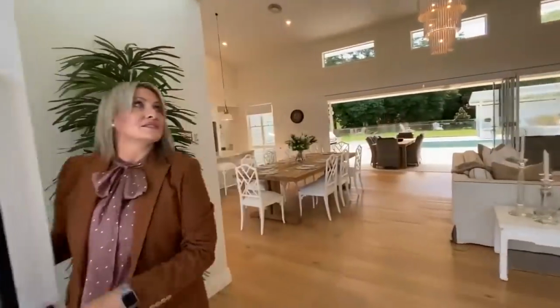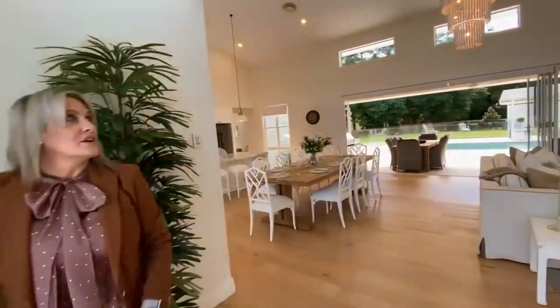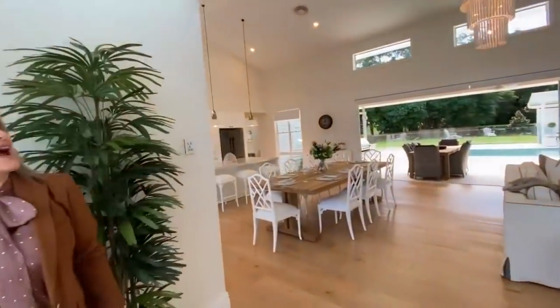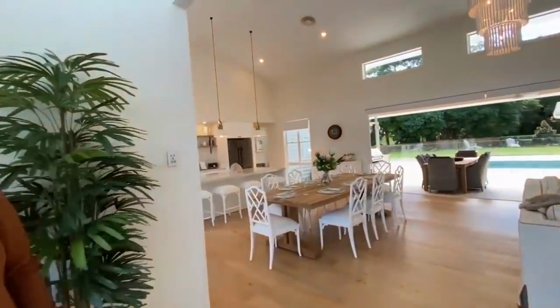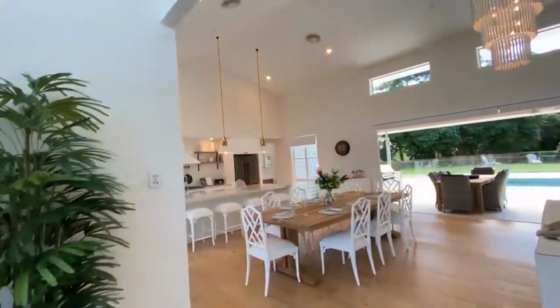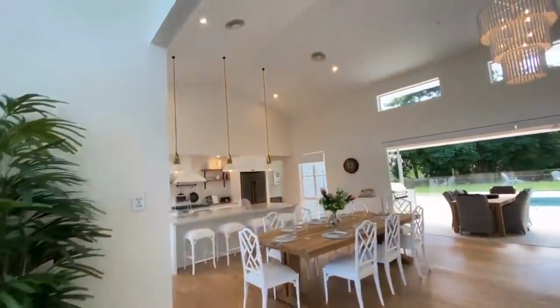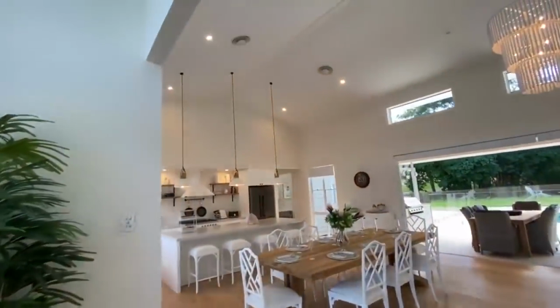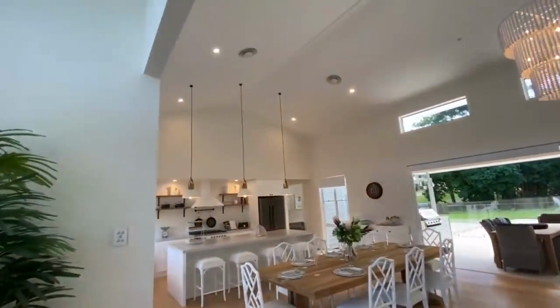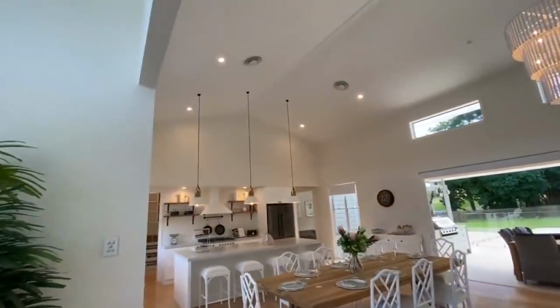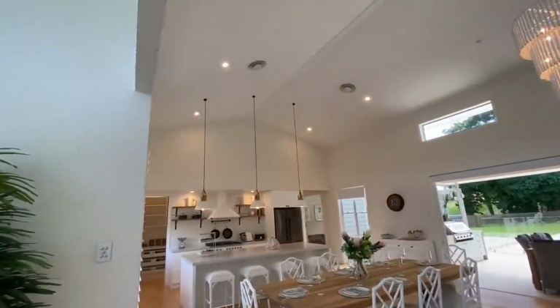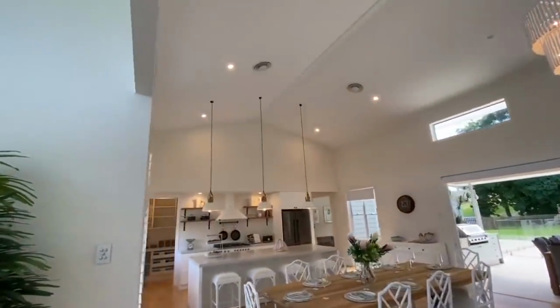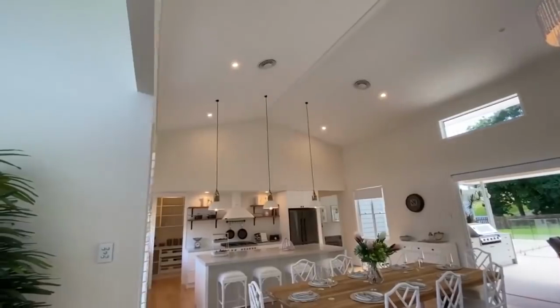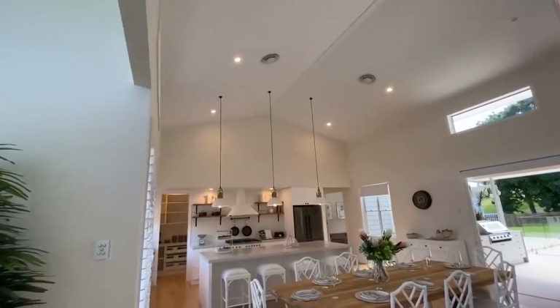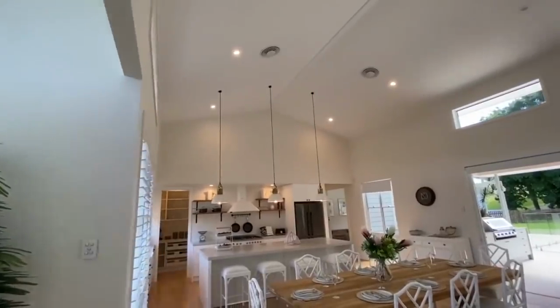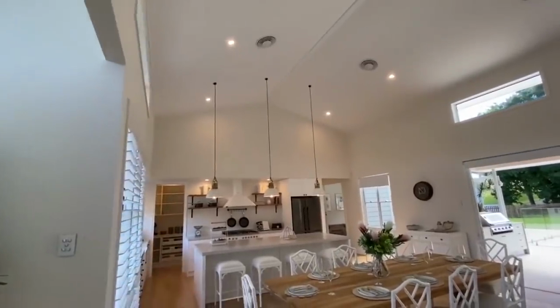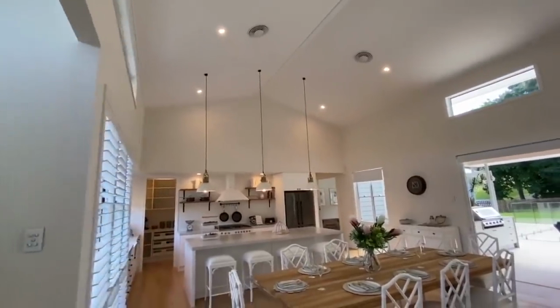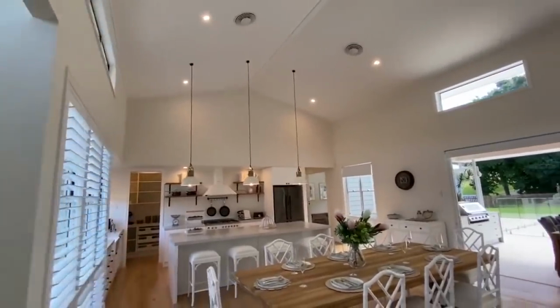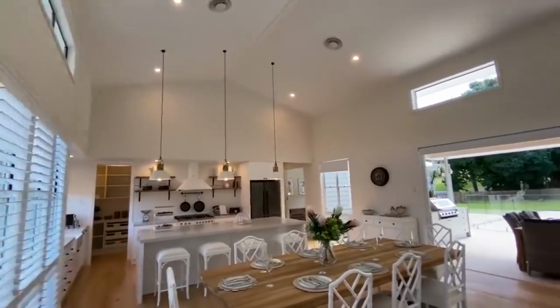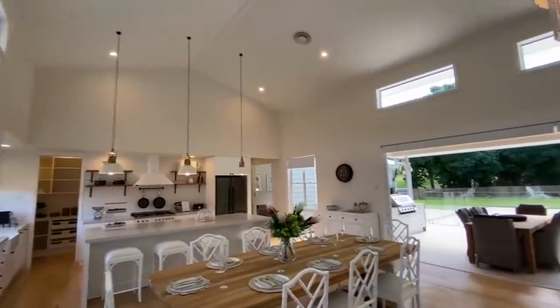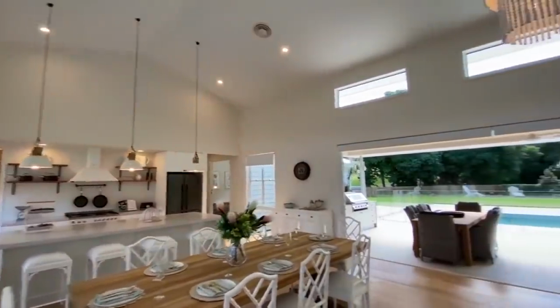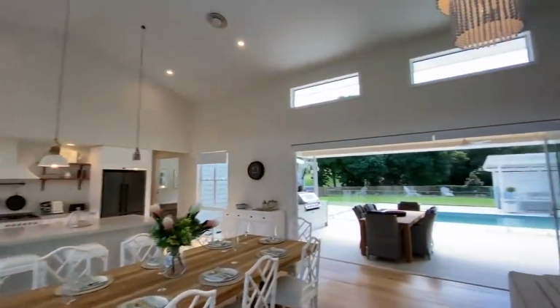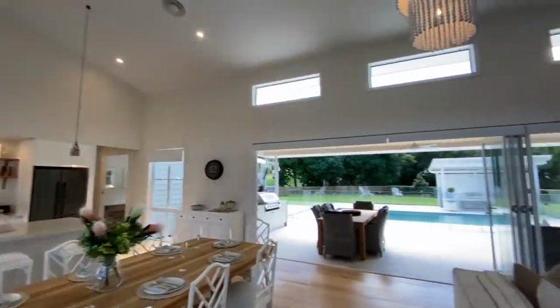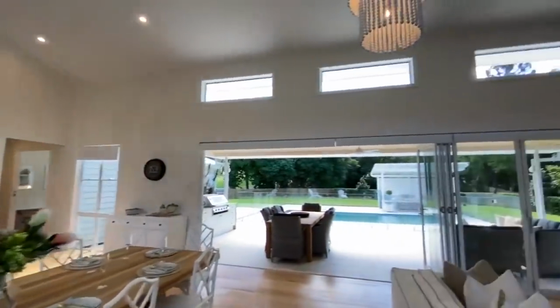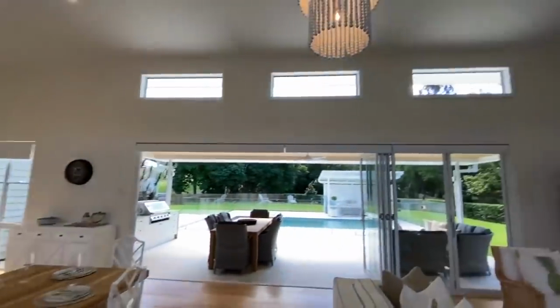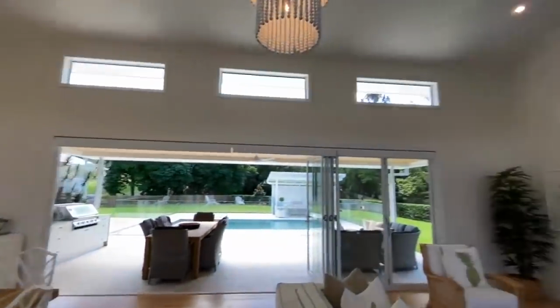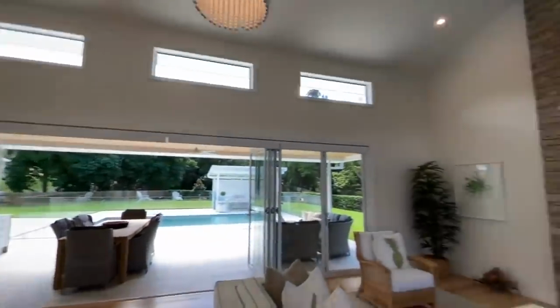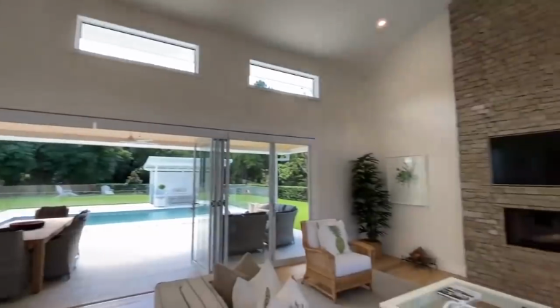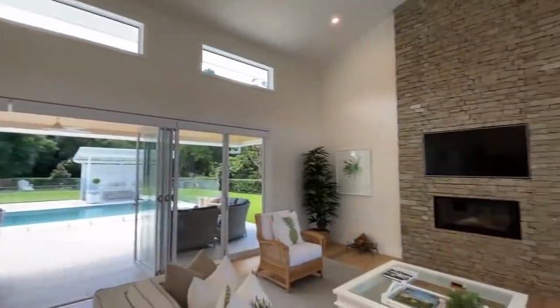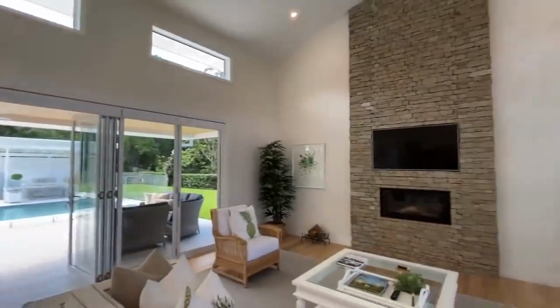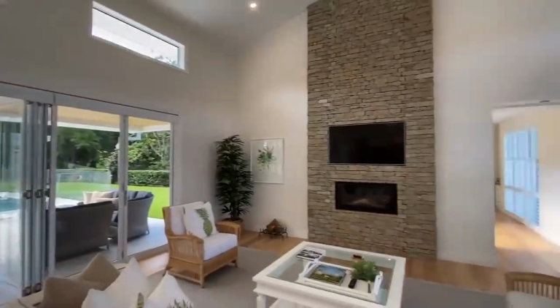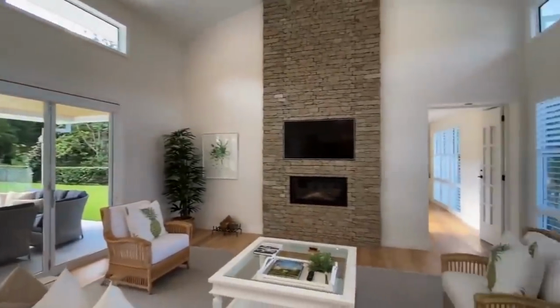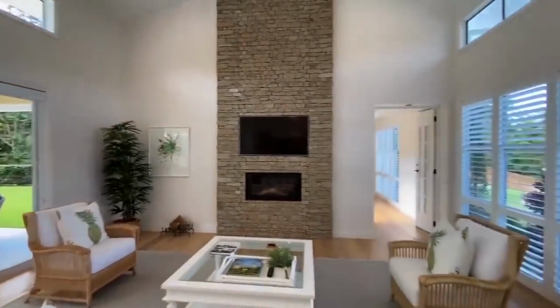Absolutely stunning entry. Really high ceilings and a lot more natural light in this space.